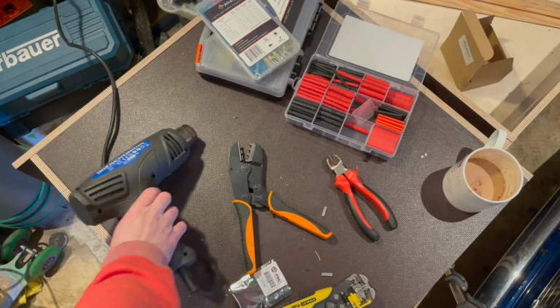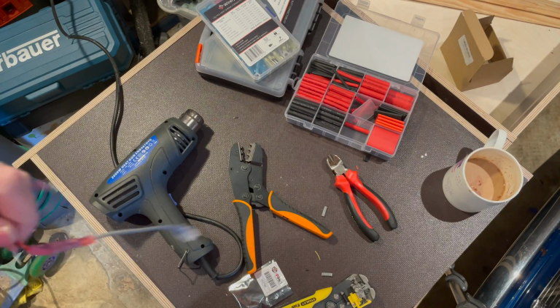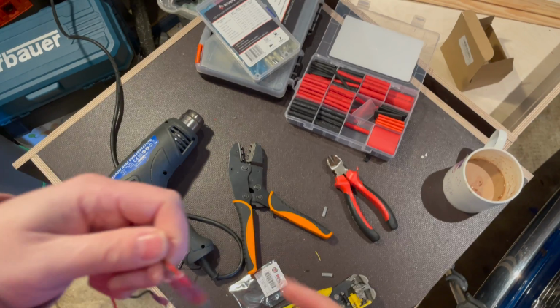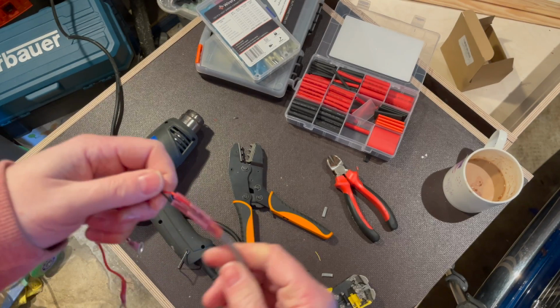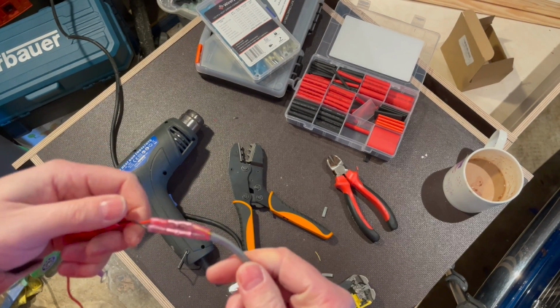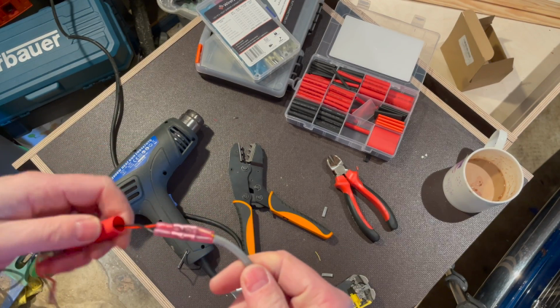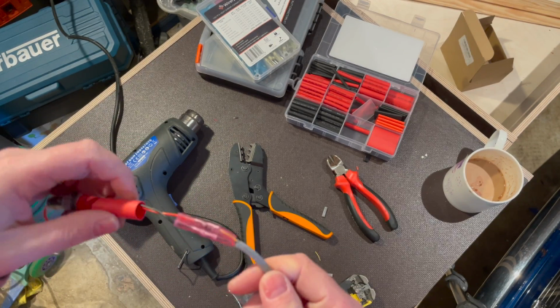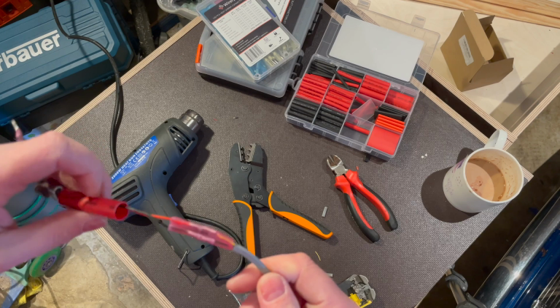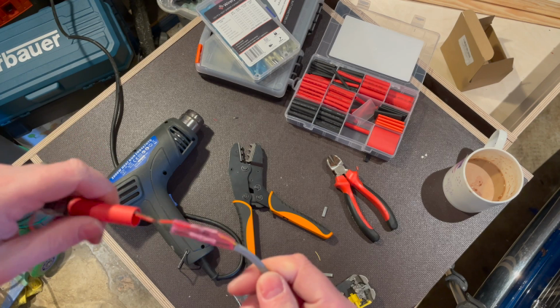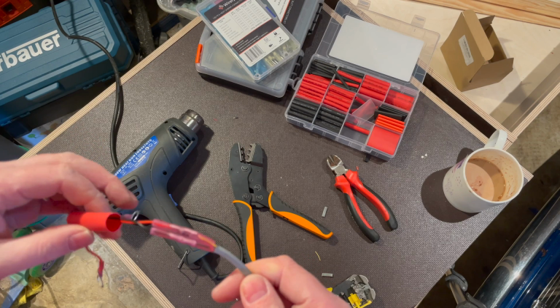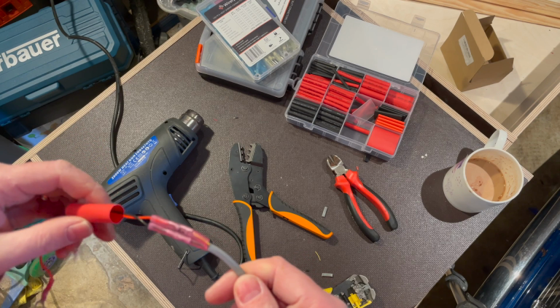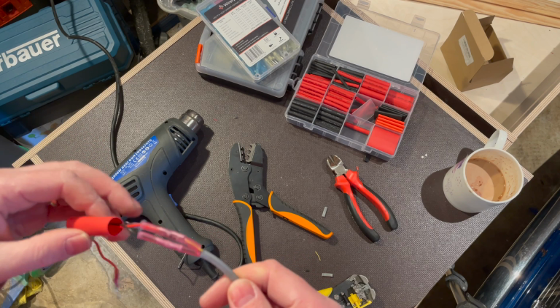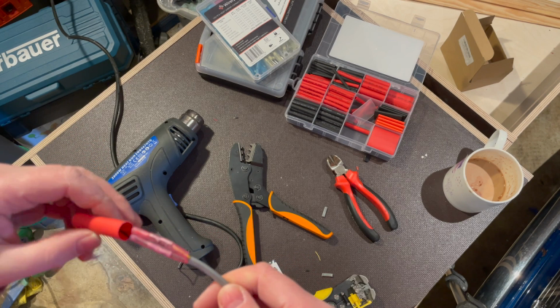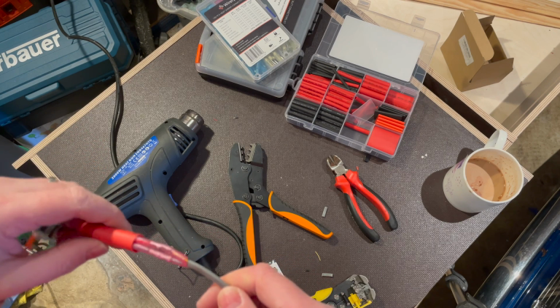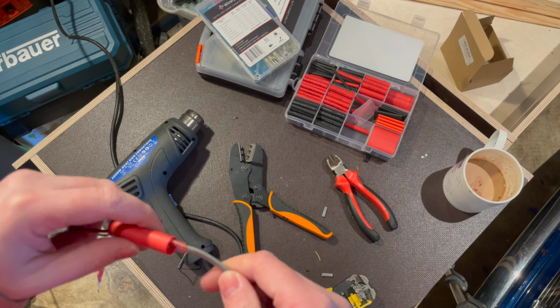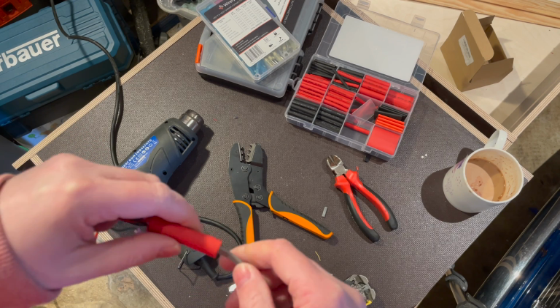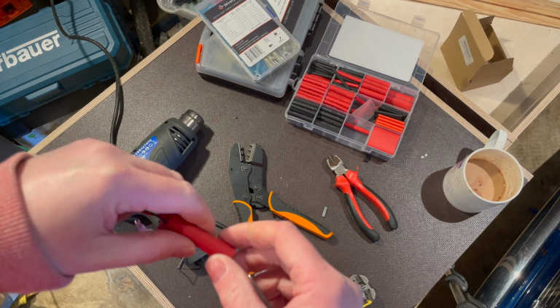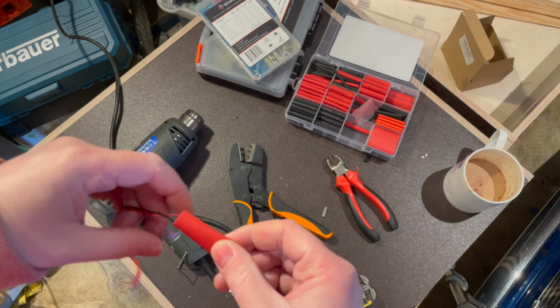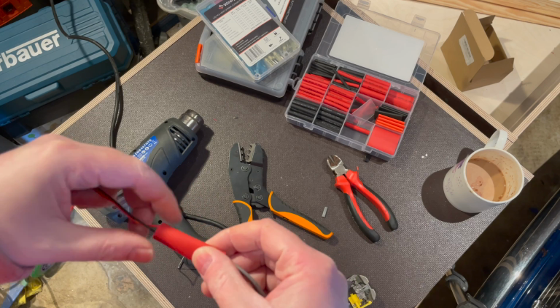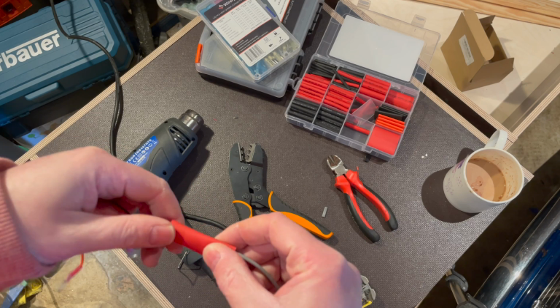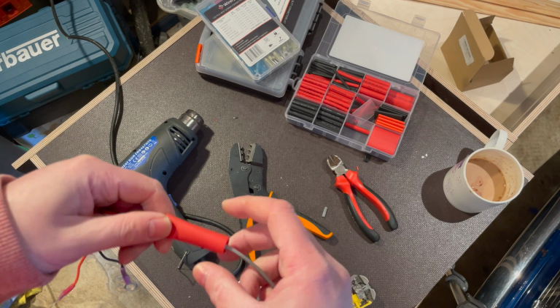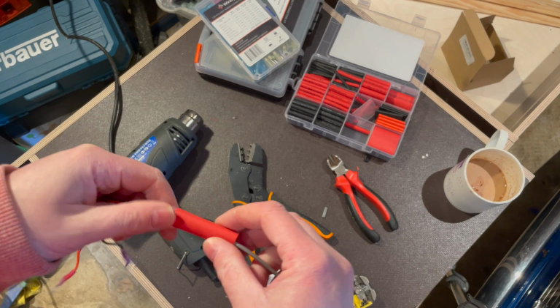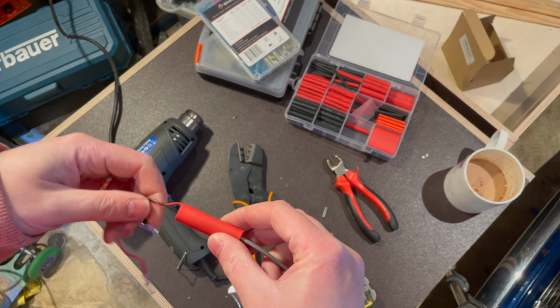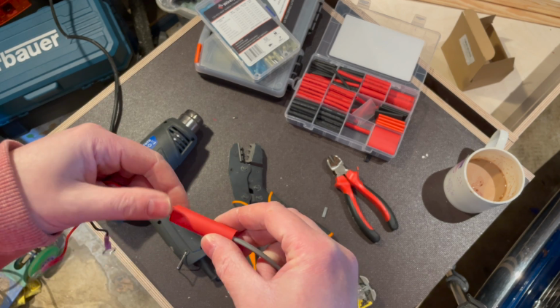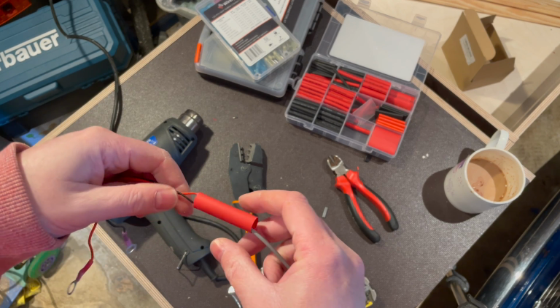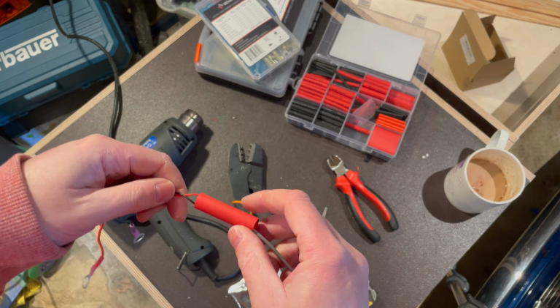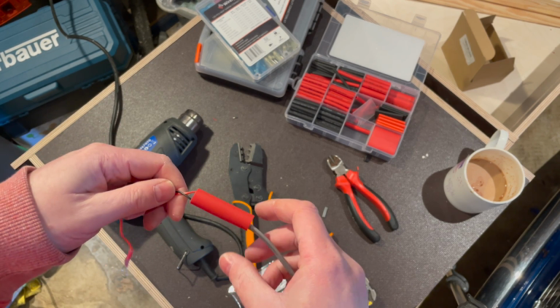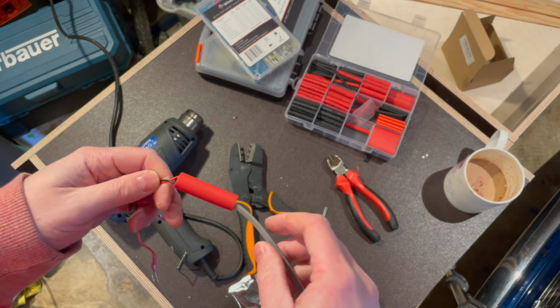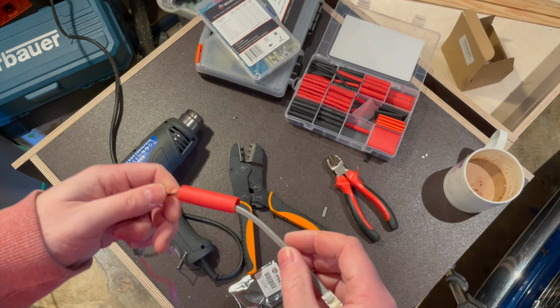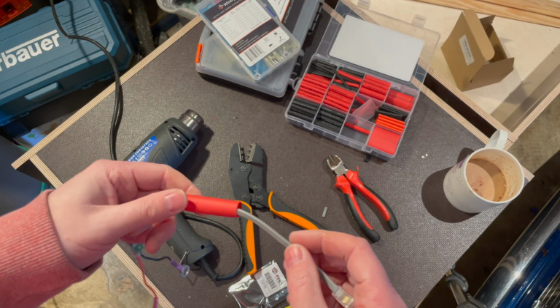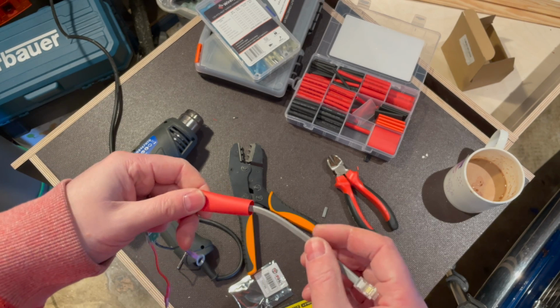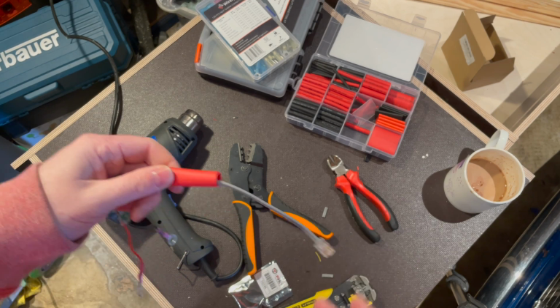Yellow connects to red, black connects to black. They're insulated from each other now so there's no worry about them touching. I'll pop some insulation over there just to strengthen it.